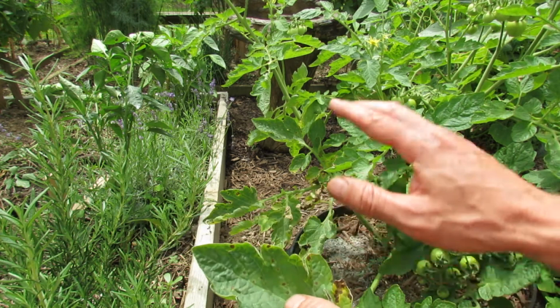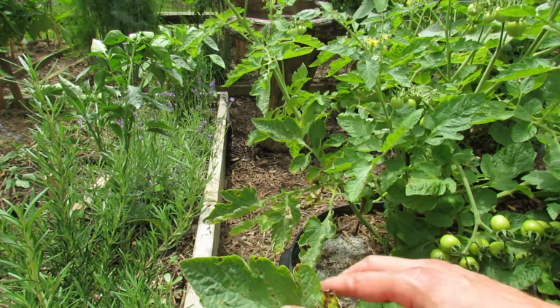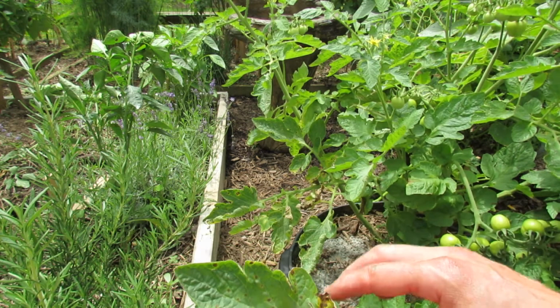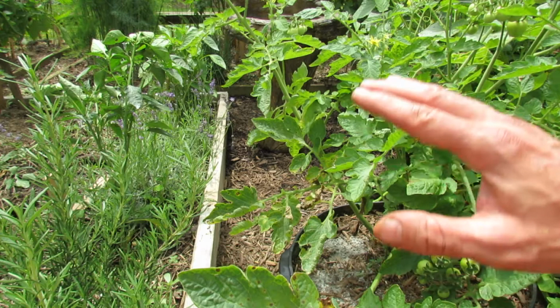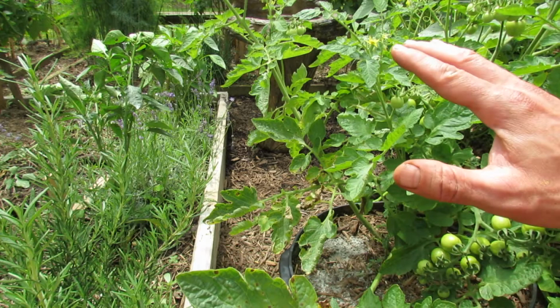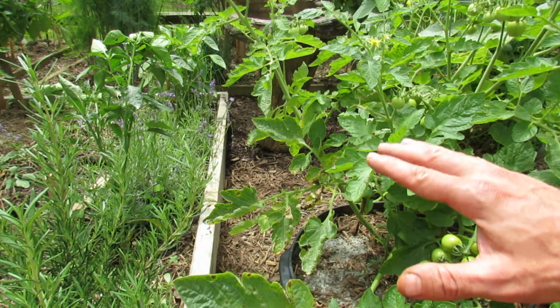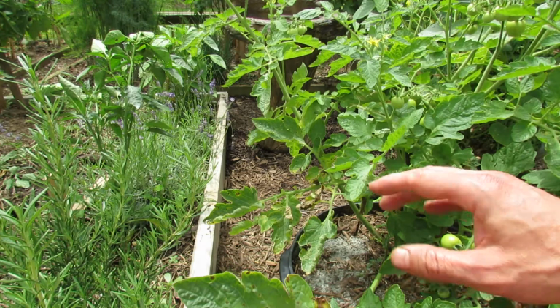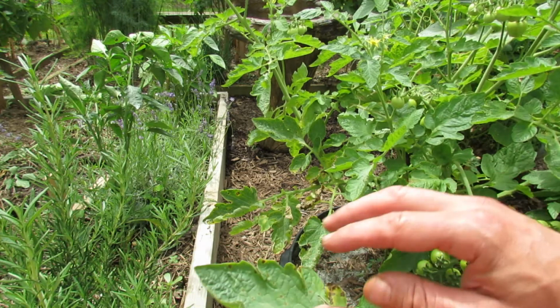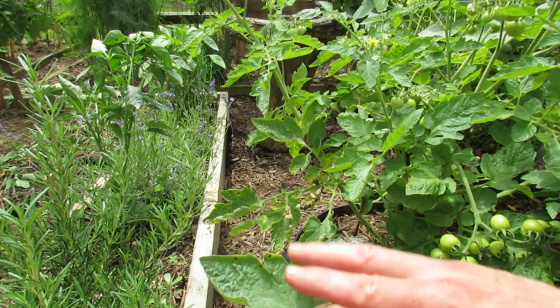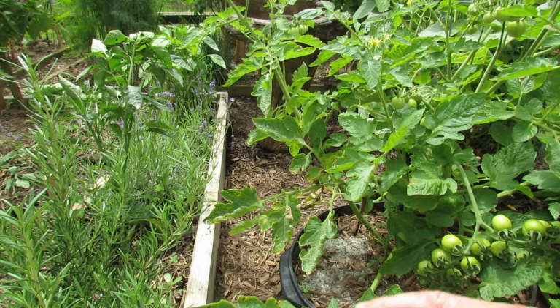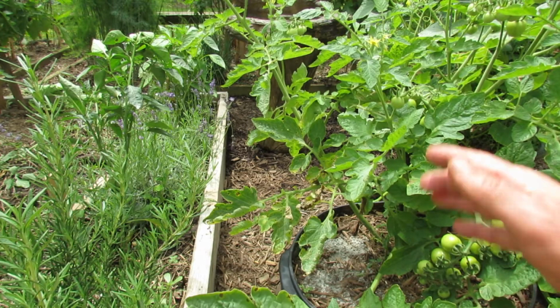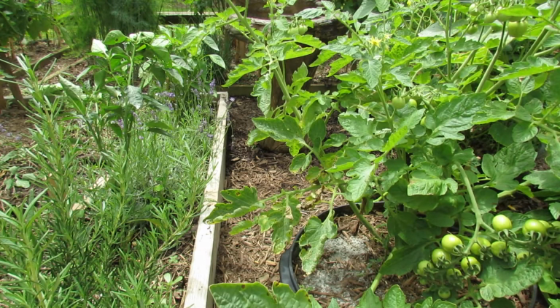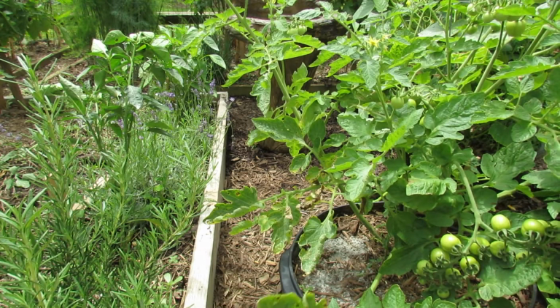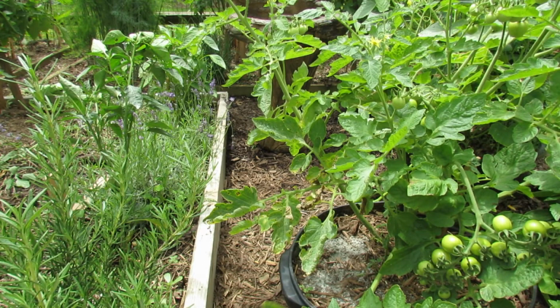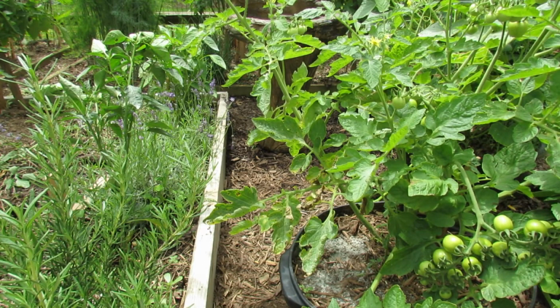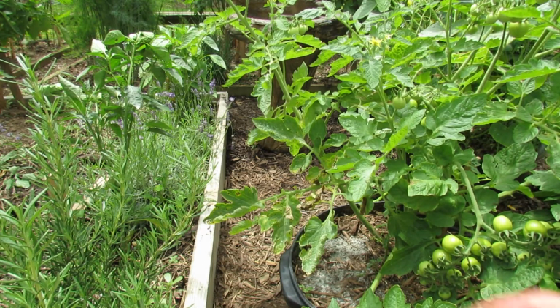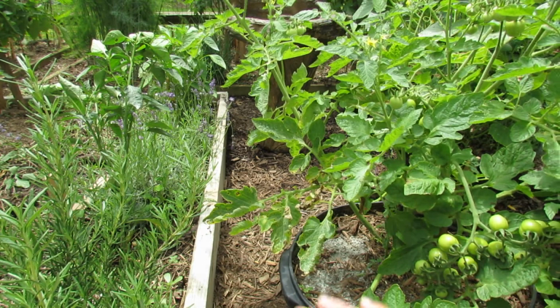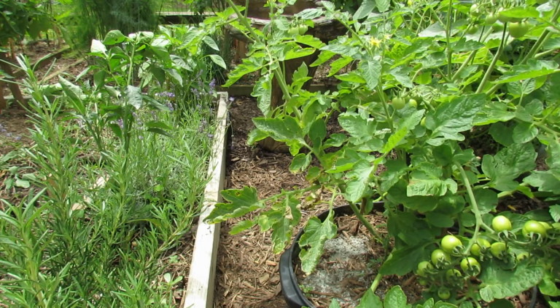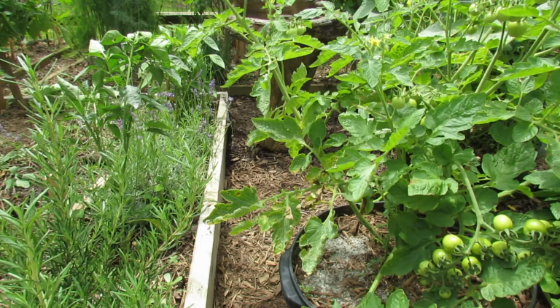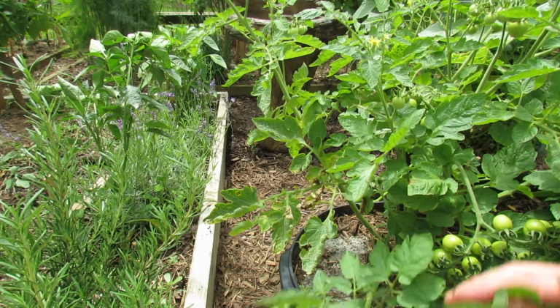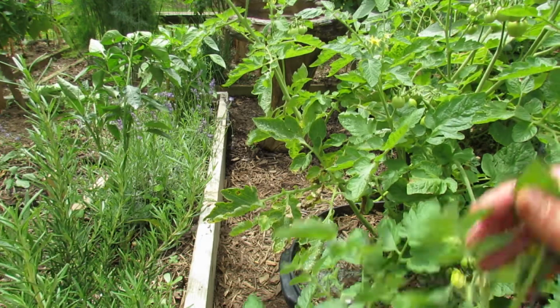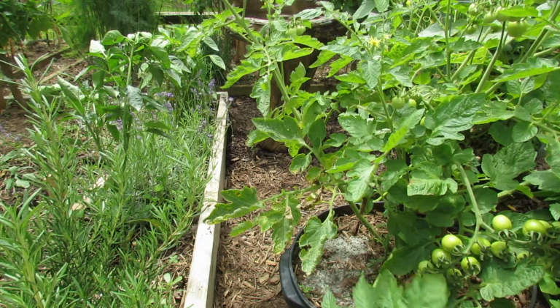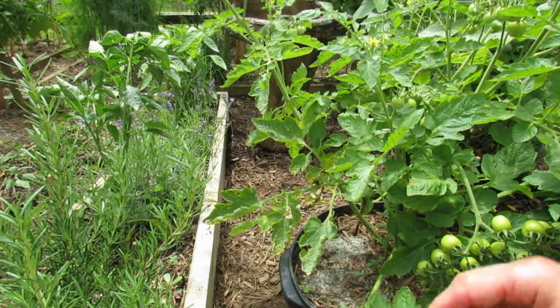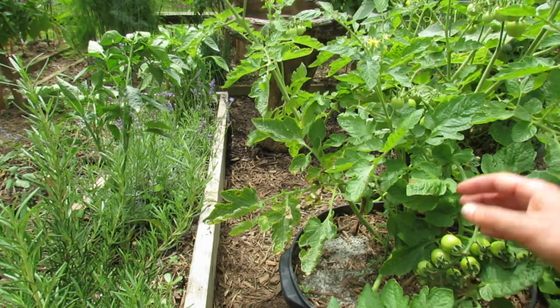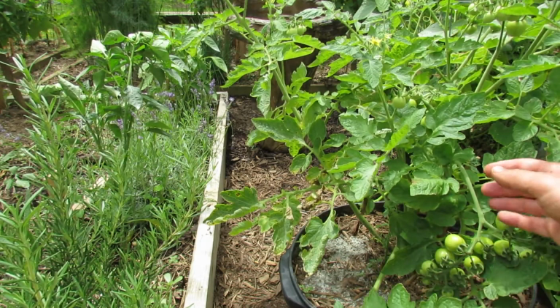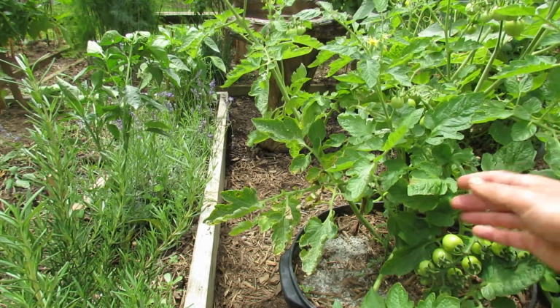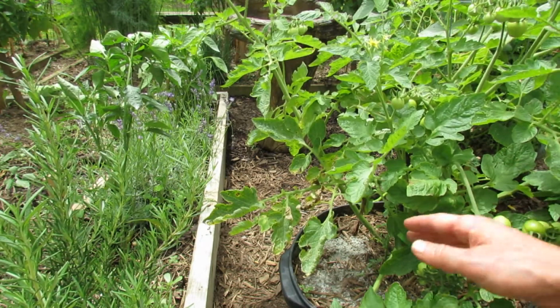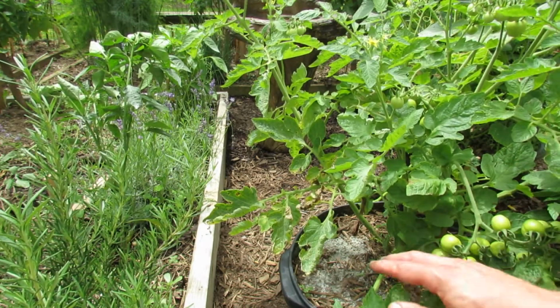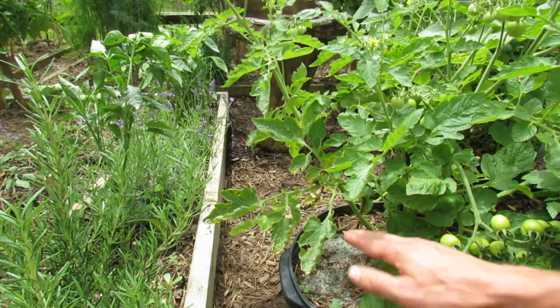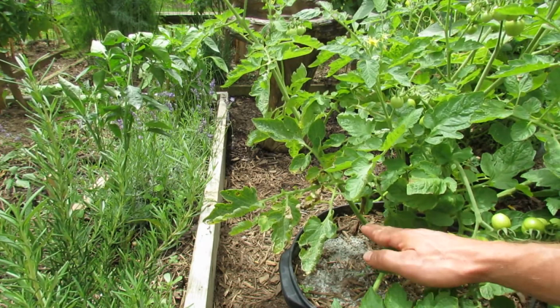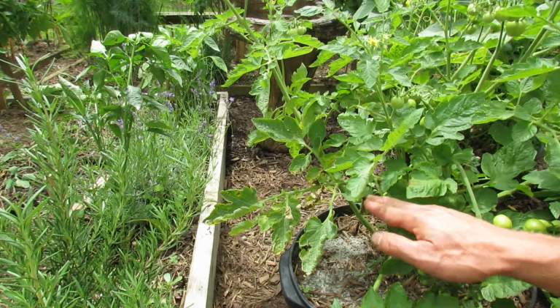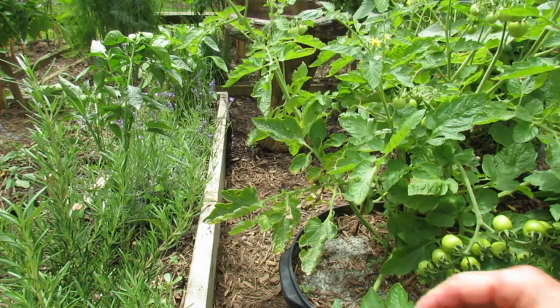So you remove the leaves — this is going to get sprayed with a baking soda spray. One of the things that's different with this plant: this is my bachelor bush, it's a determinate variety tomato, and I didn't thin out the bottom.